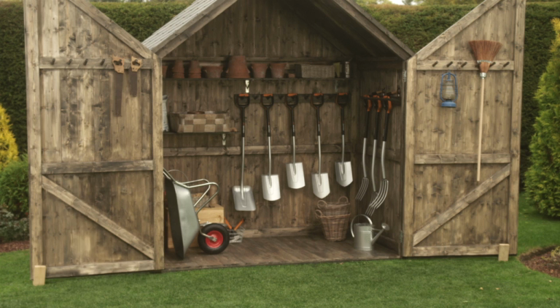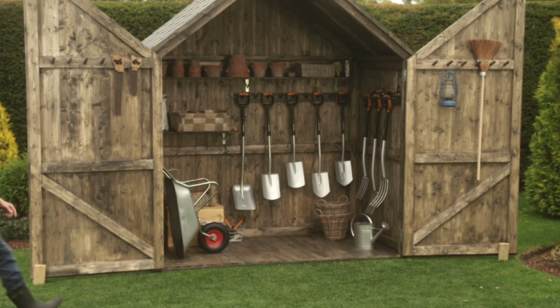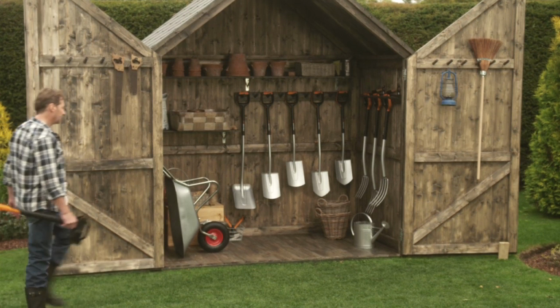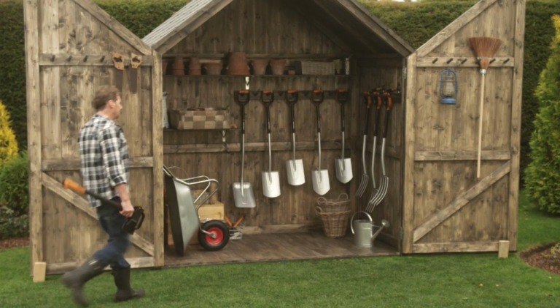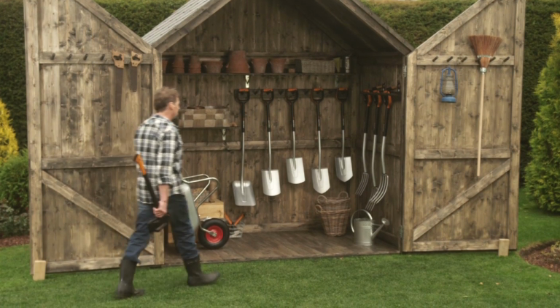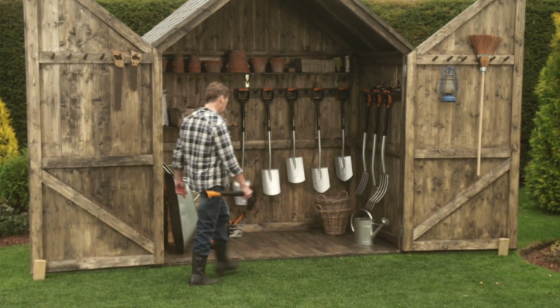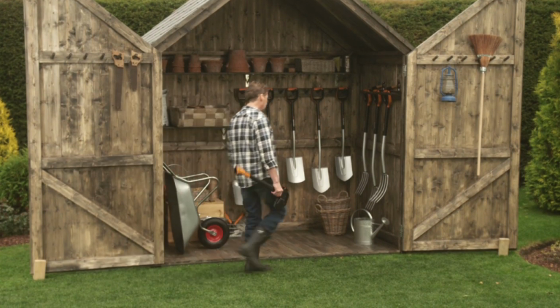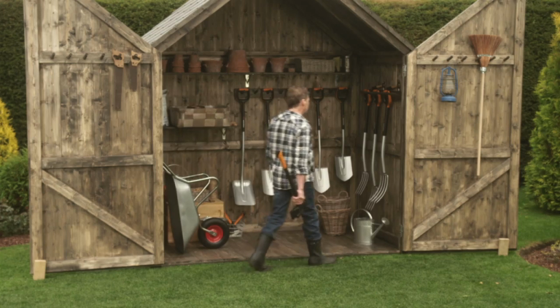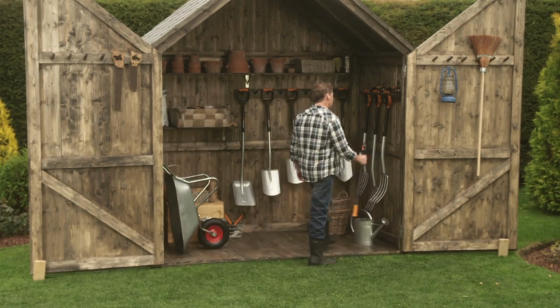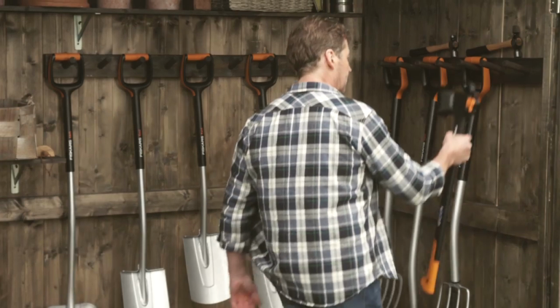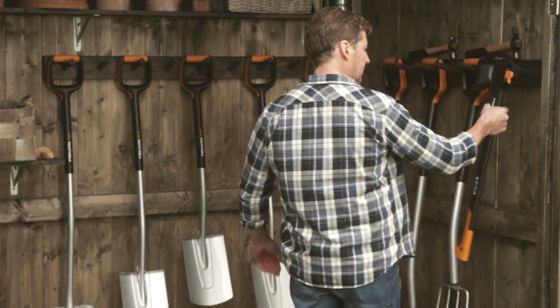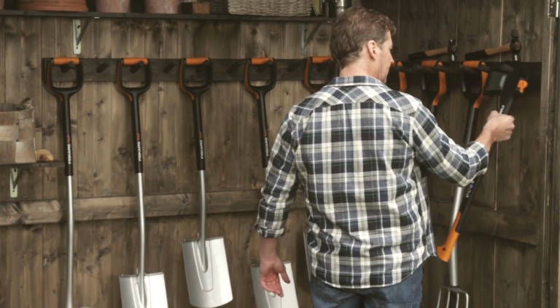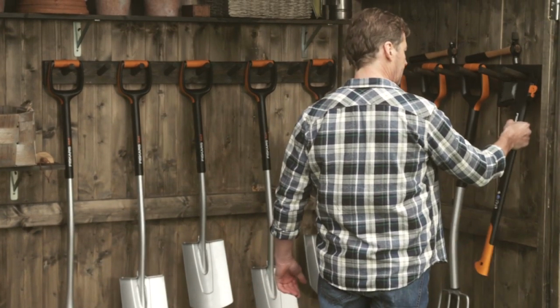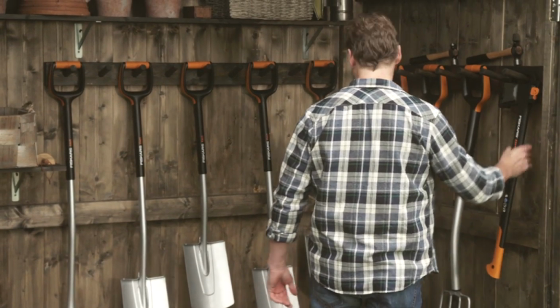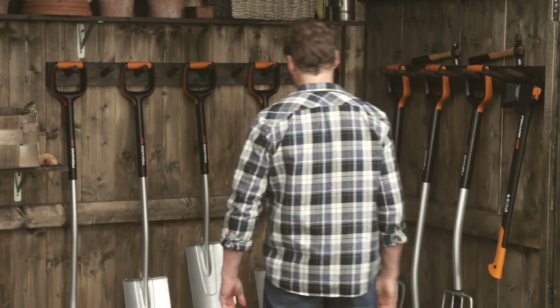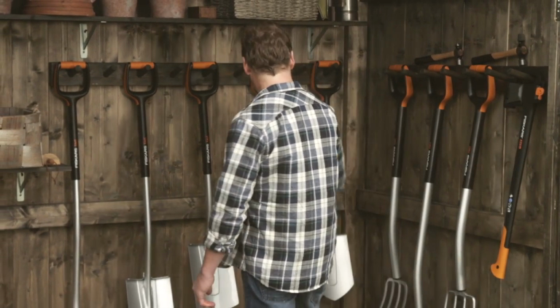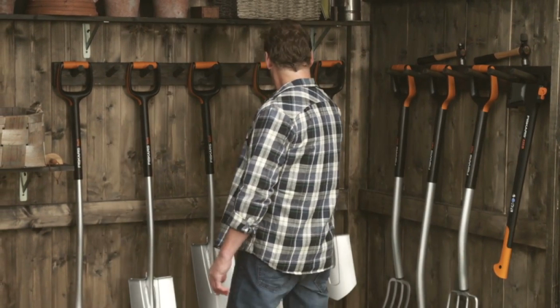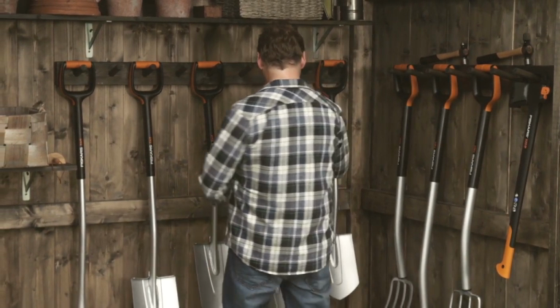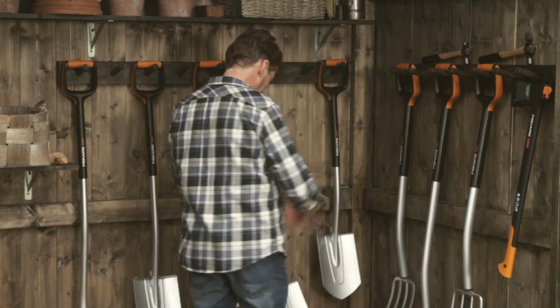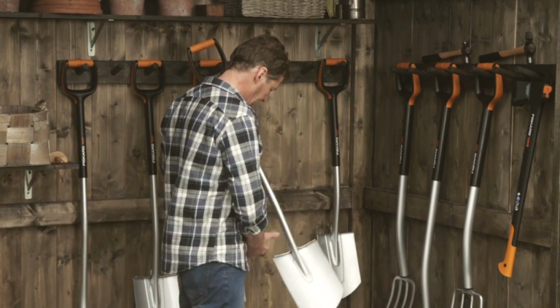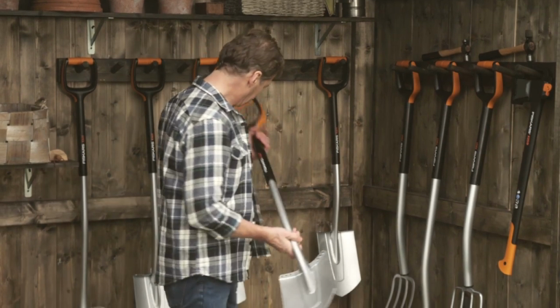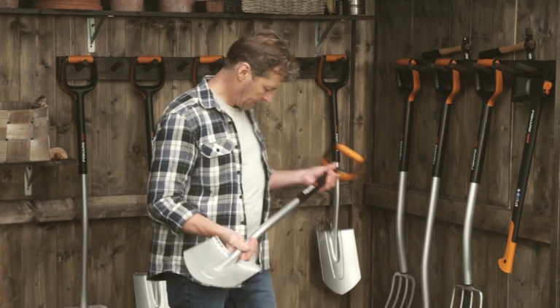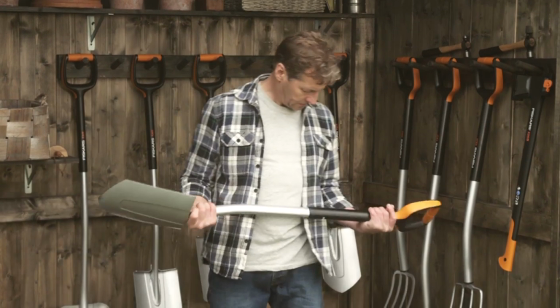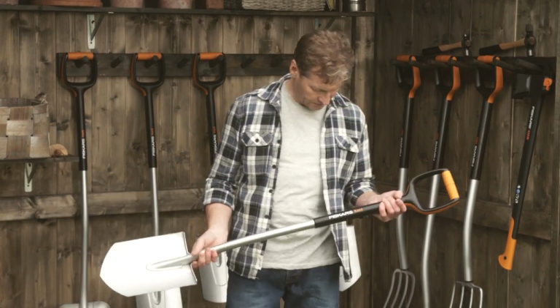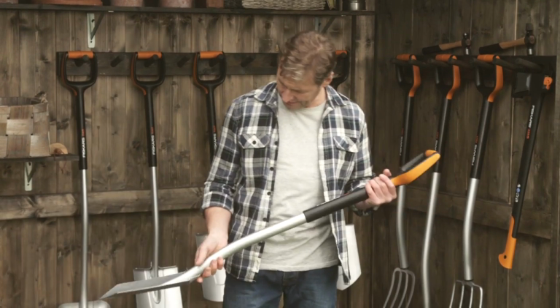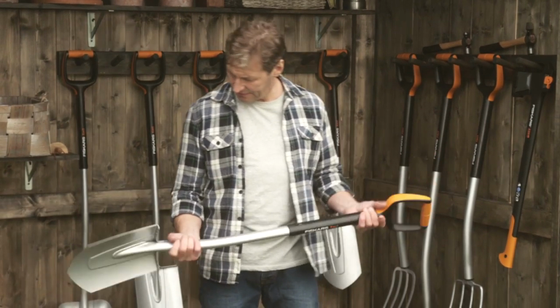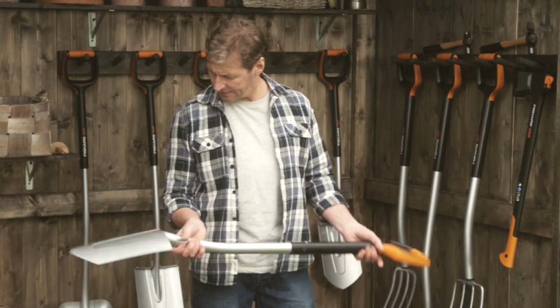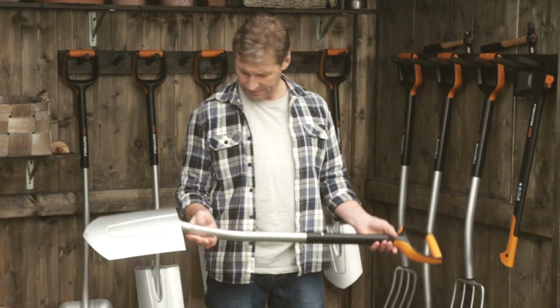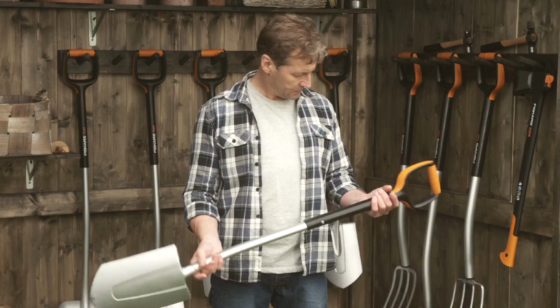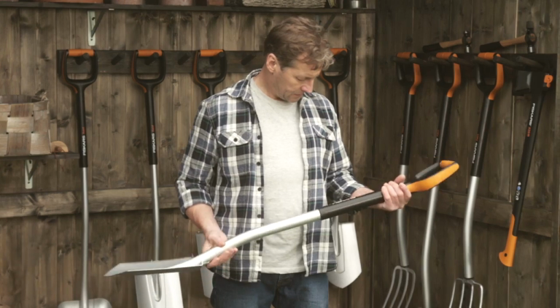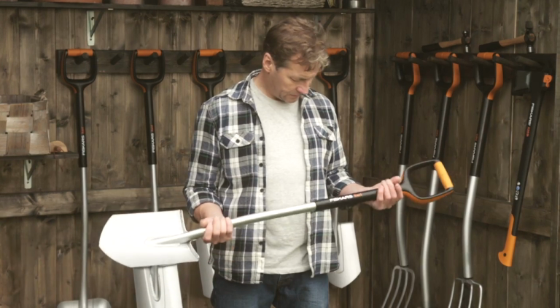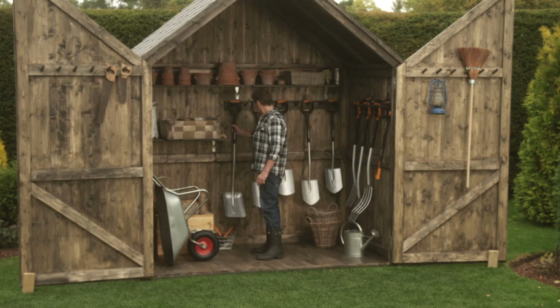We think that all things, even the simplest, can be made better and smarter. It is the basic principle of the exact digging range. As the makers of the best axes in the world, we now apply our knowledge to spades, shovels, and forks.